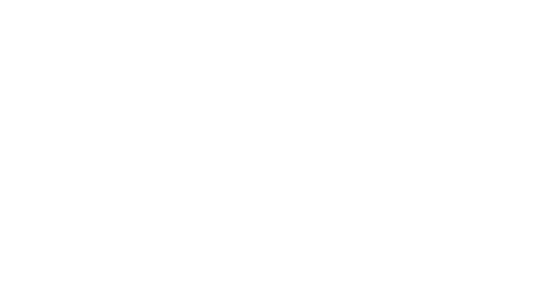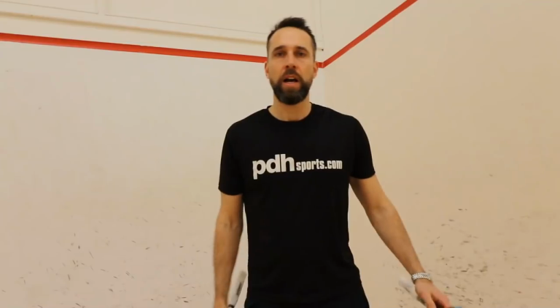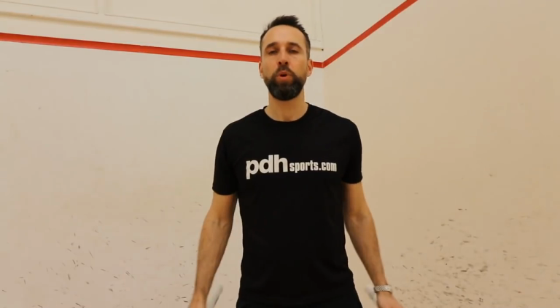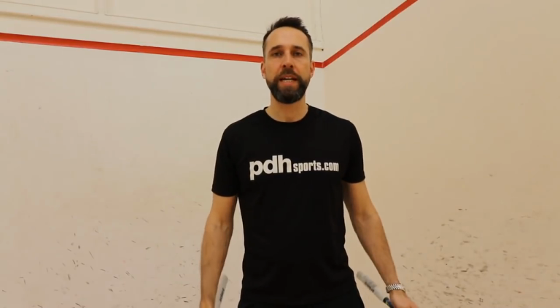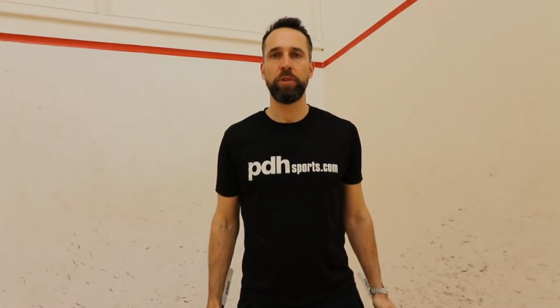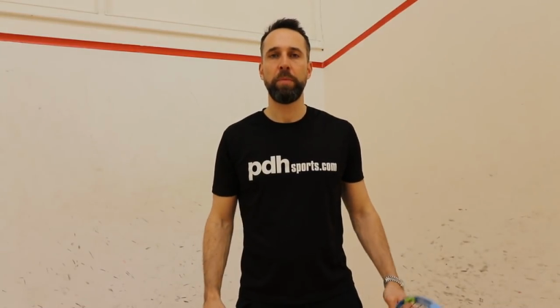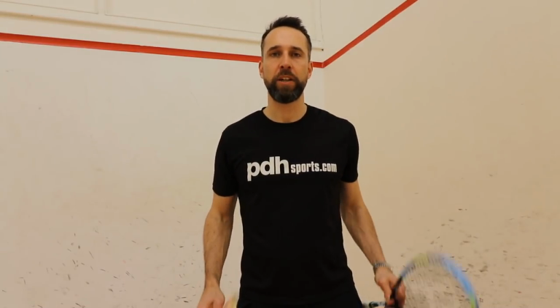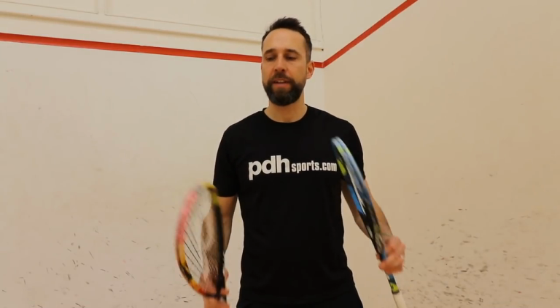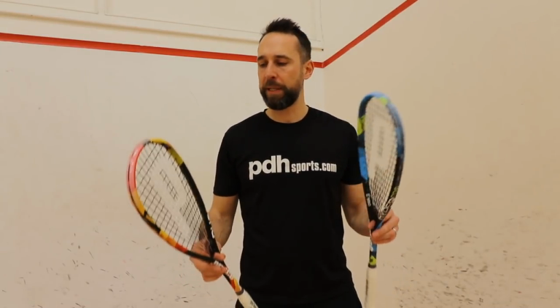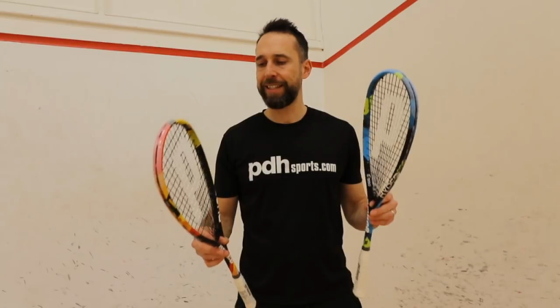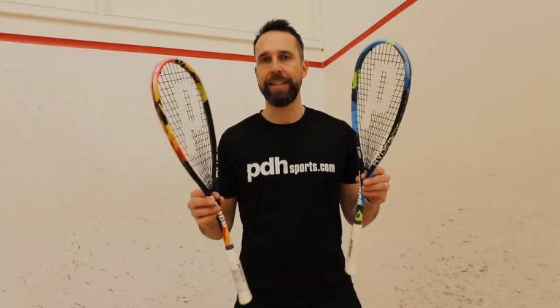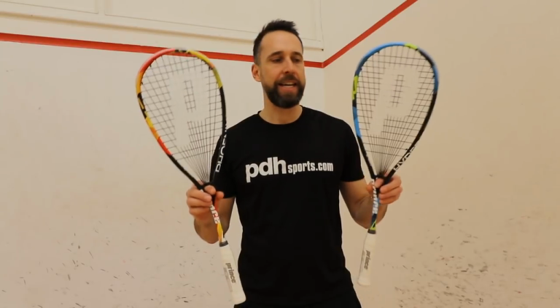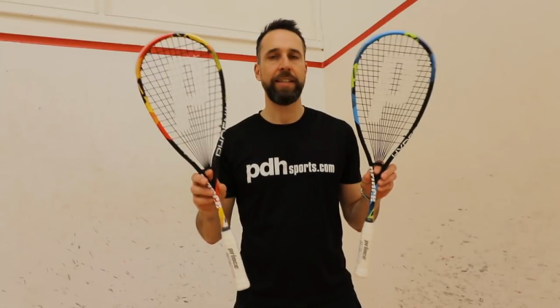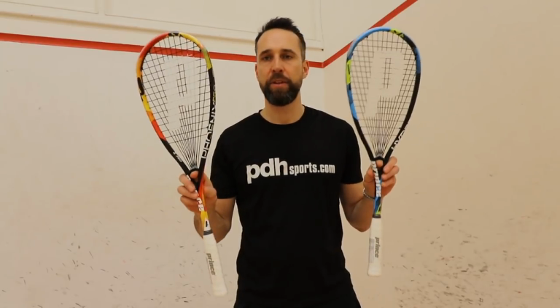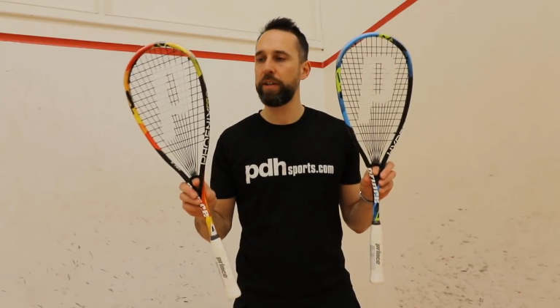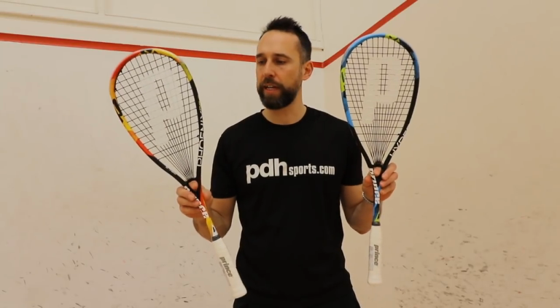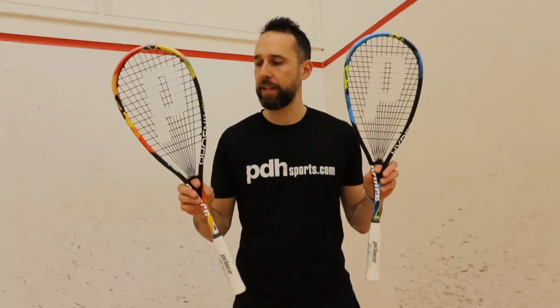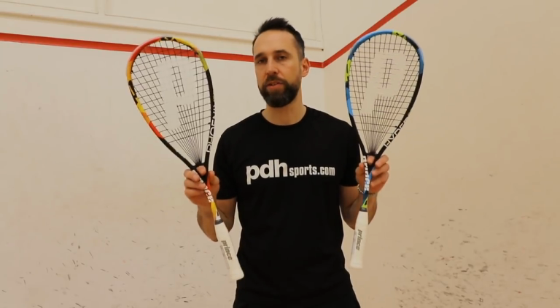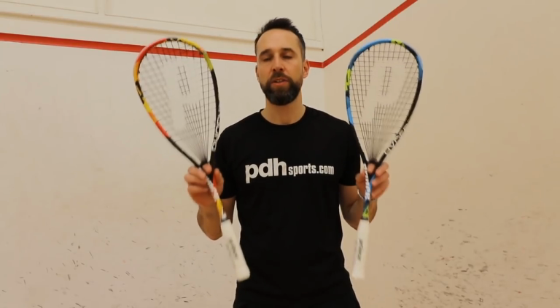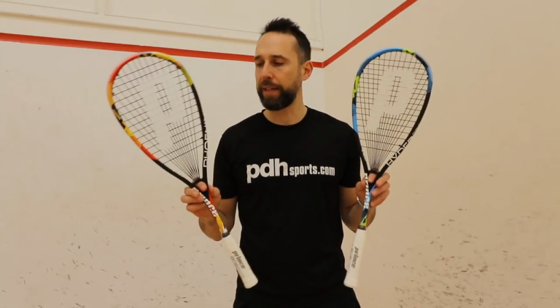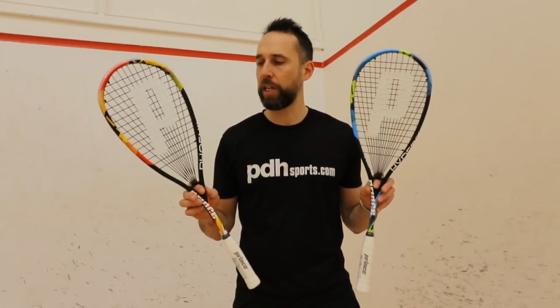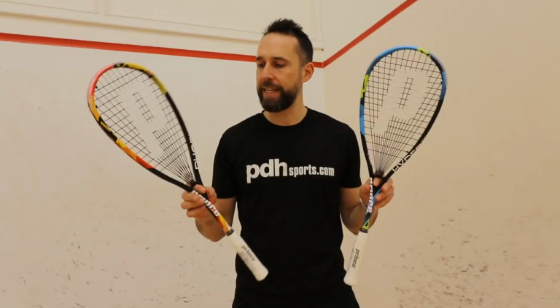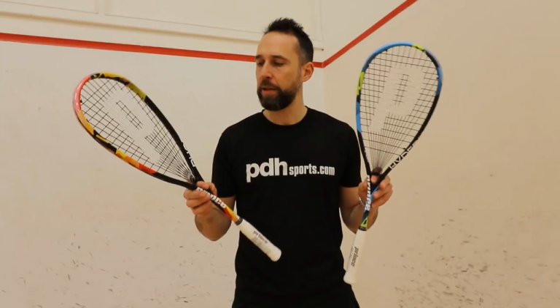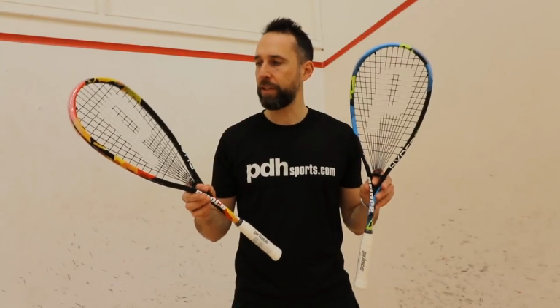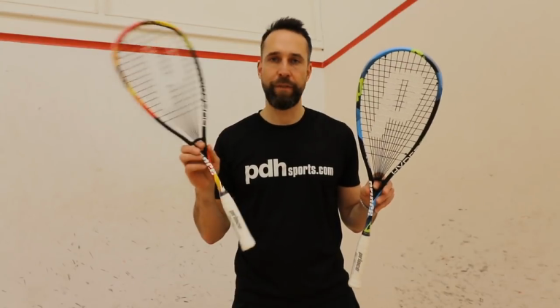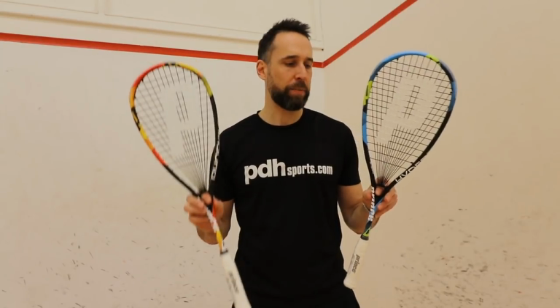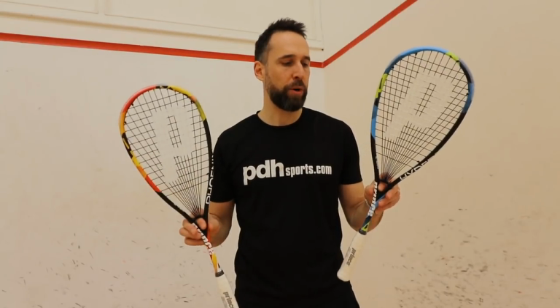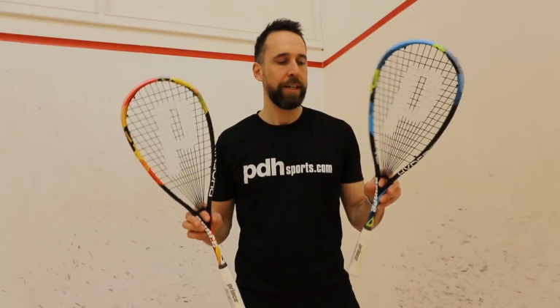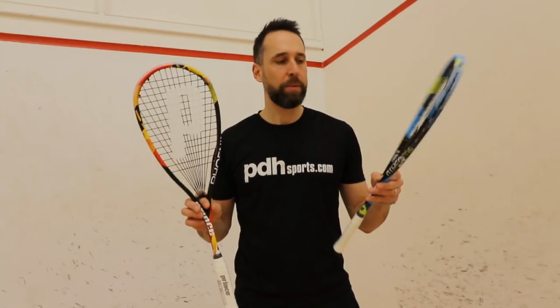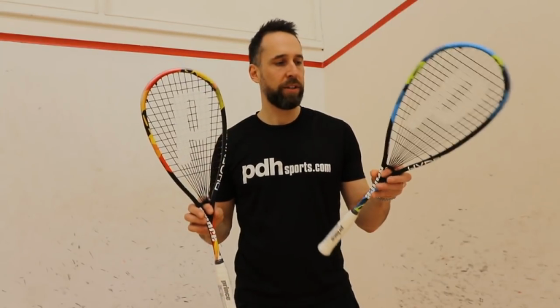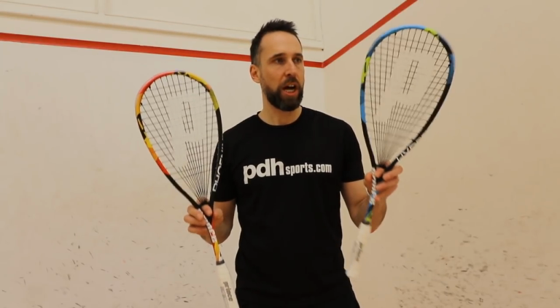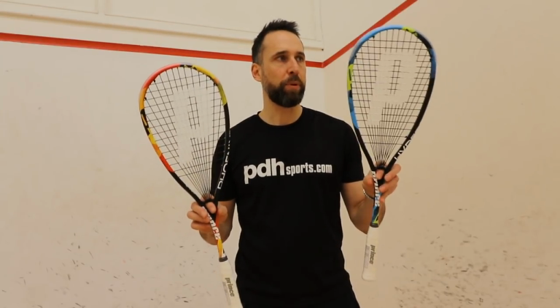Hi, I'm Paul from pdhsports.com, the leading online racket specialist, and today this is the first look at the 2019 PRINCE Phoenix Pro and PRINCE Hyper Pro.